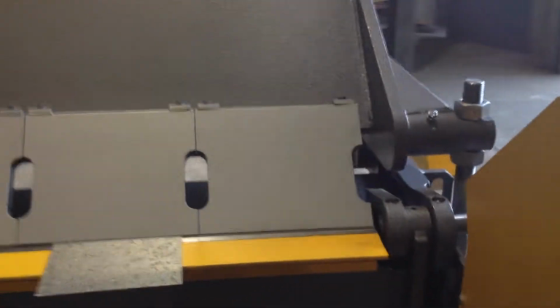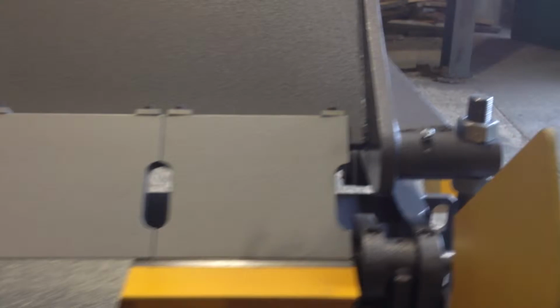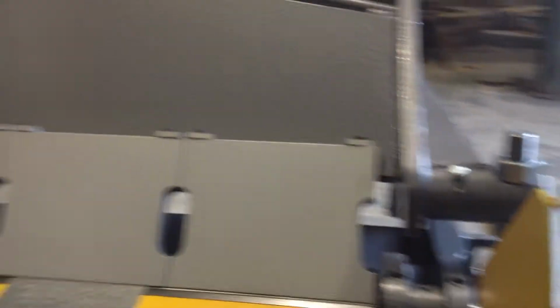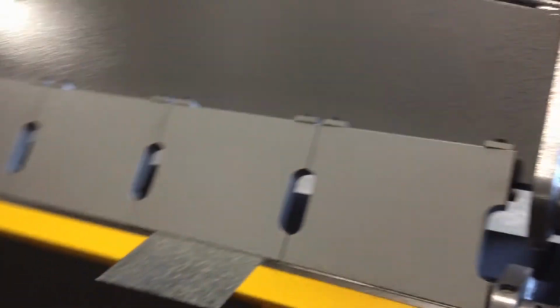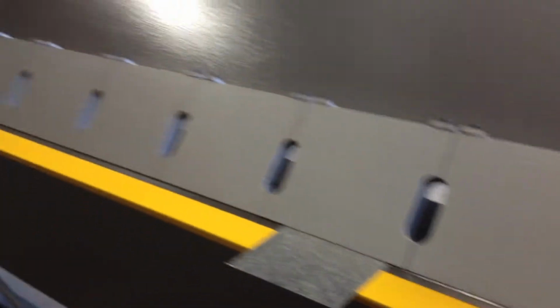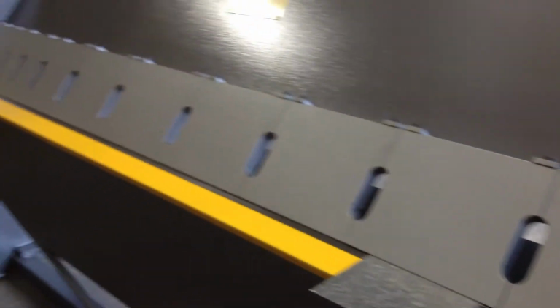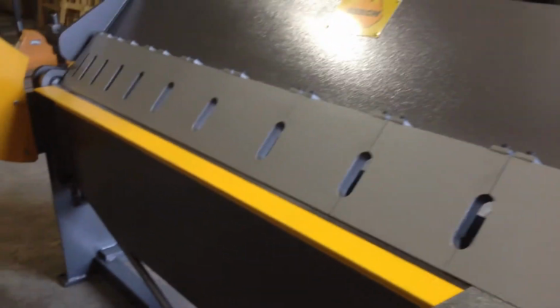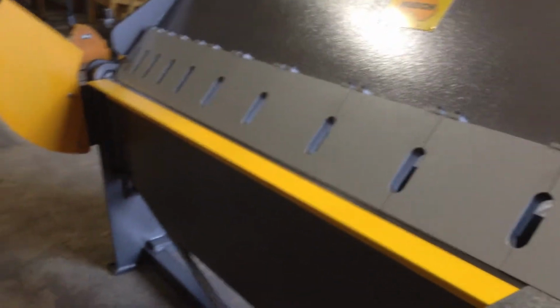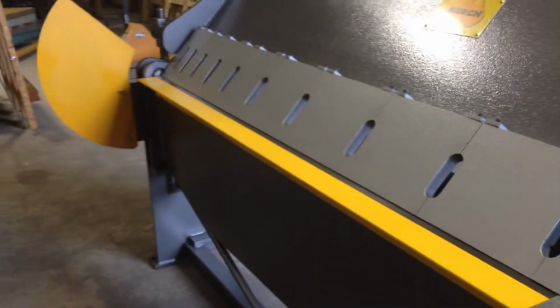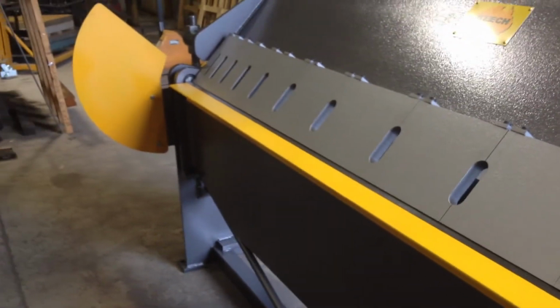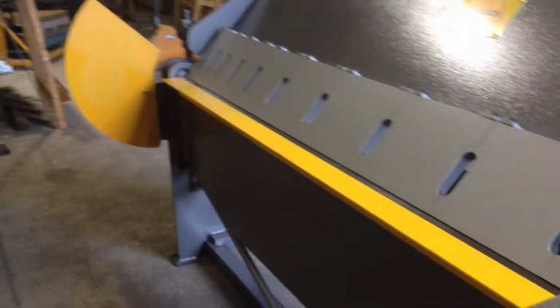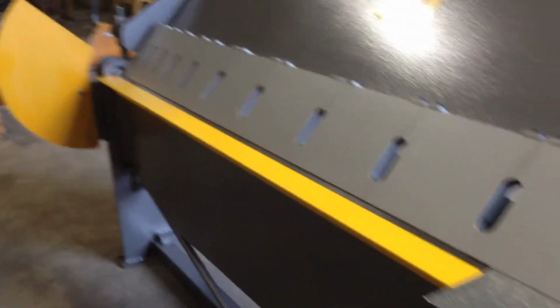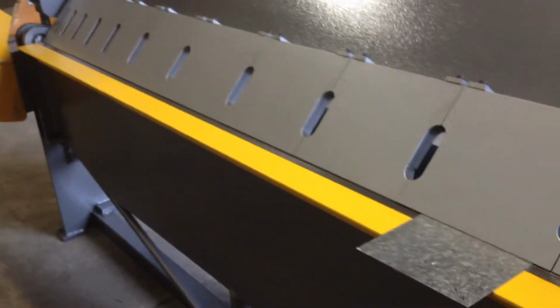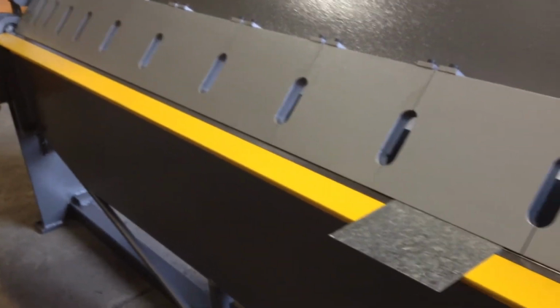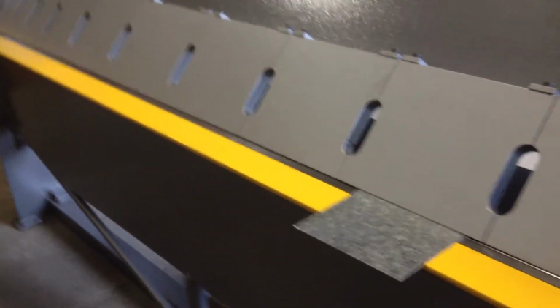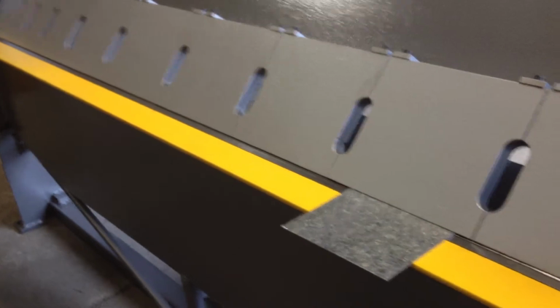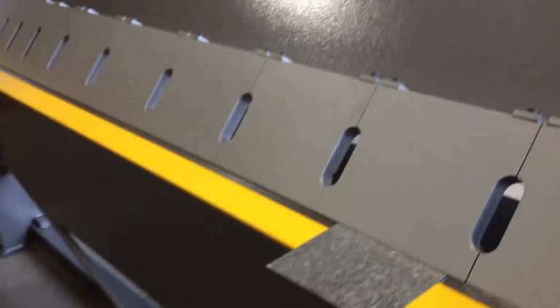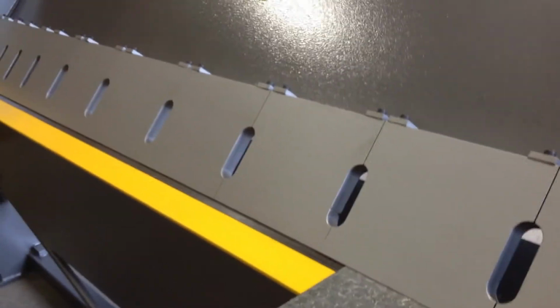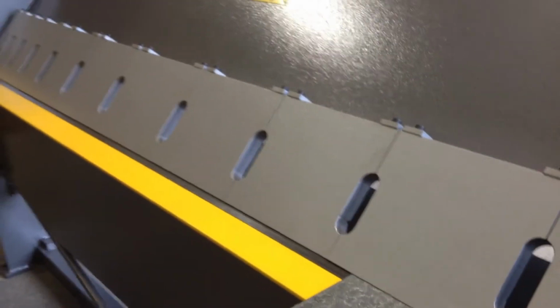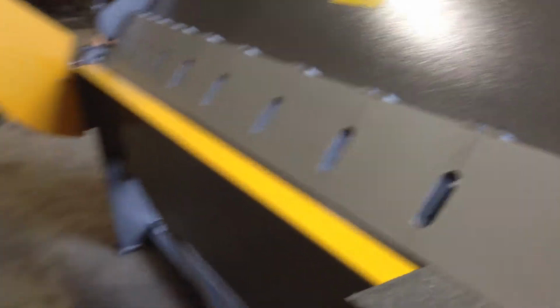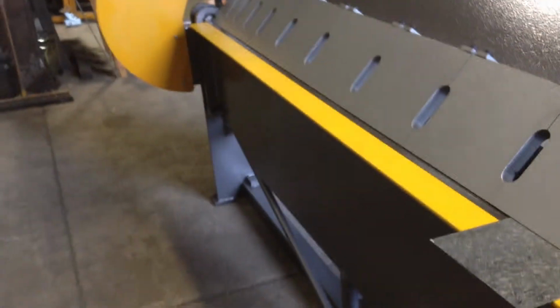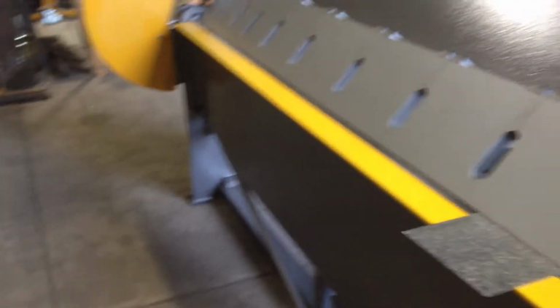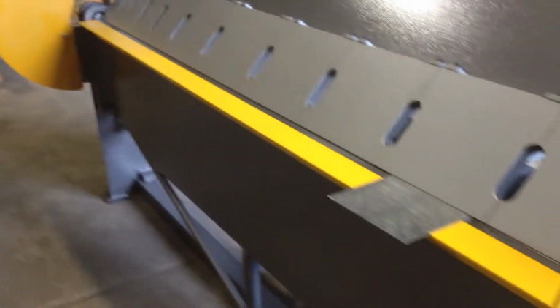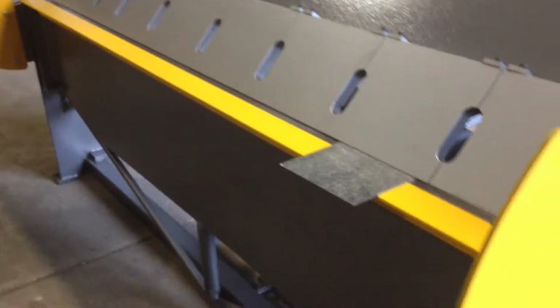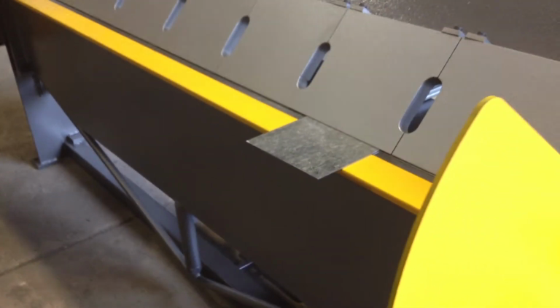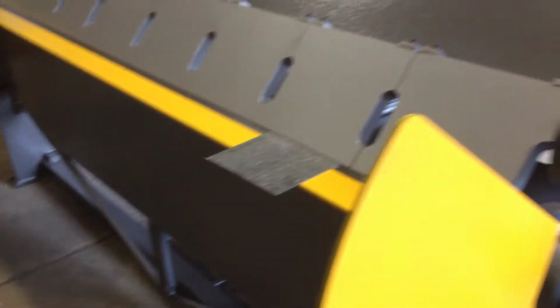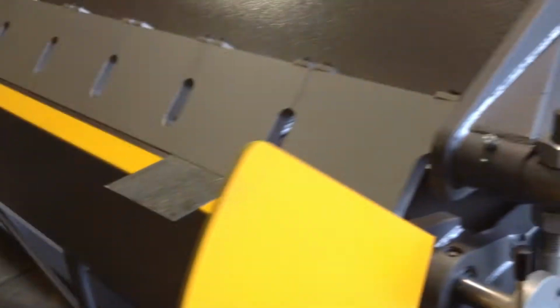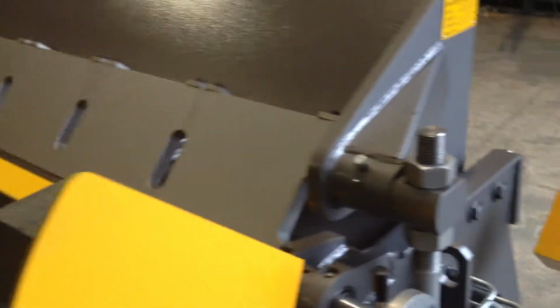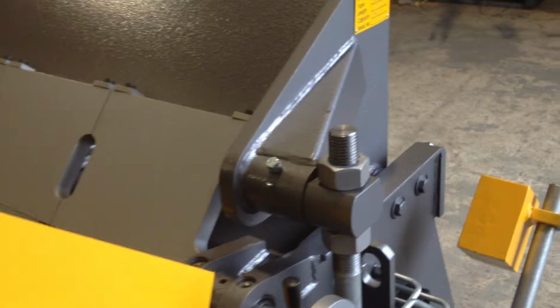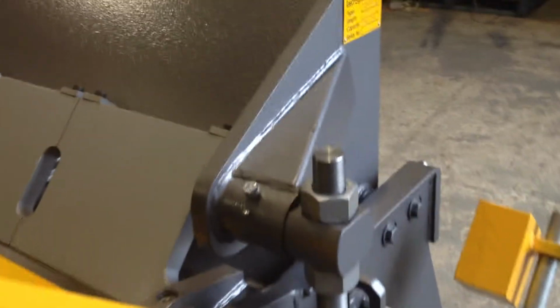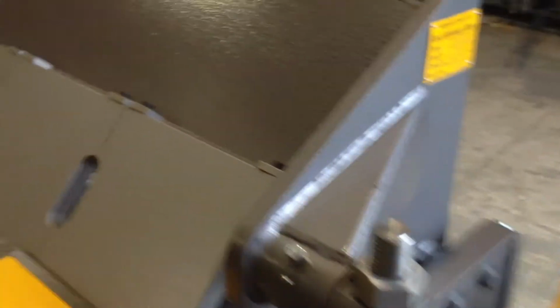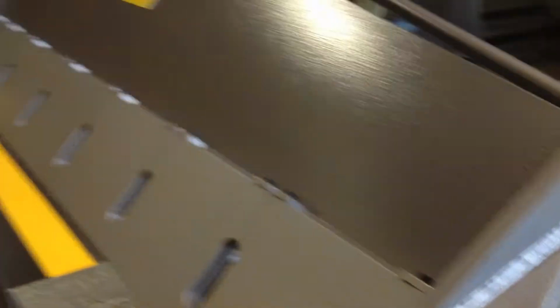We've got Bisalloy fingers so they're very hard. We've got a Bisalloy apron blade in there as well so that they don't wear away. Very heavy duty machine and safe as well.